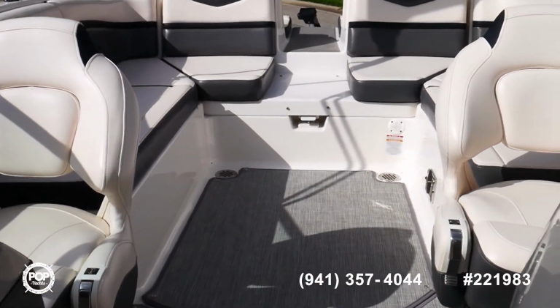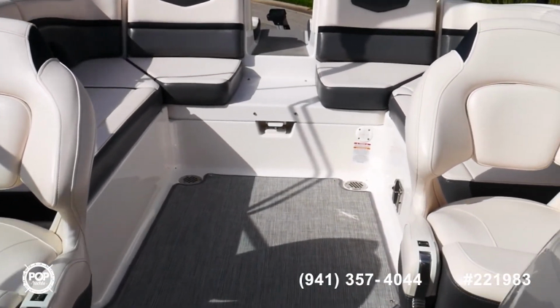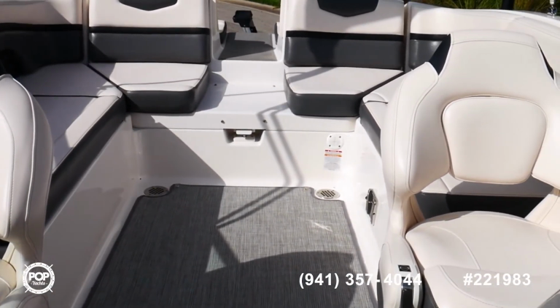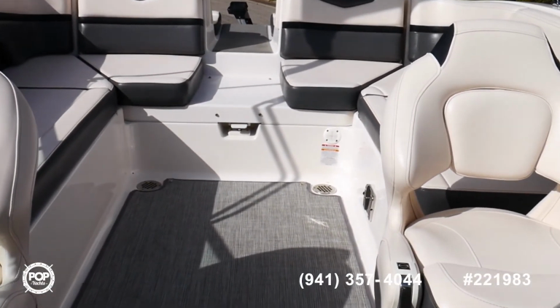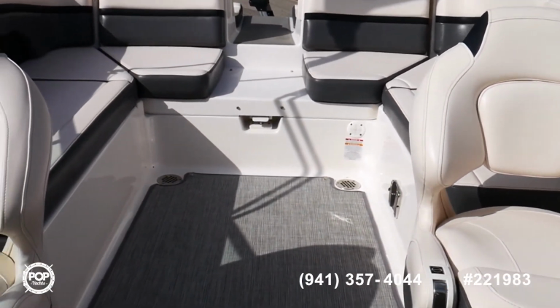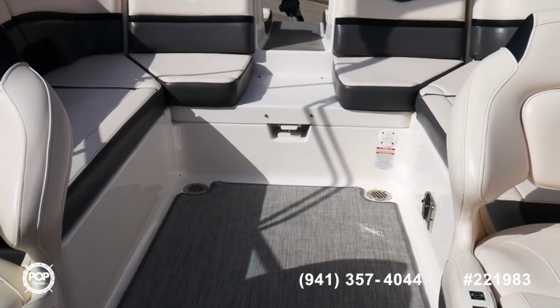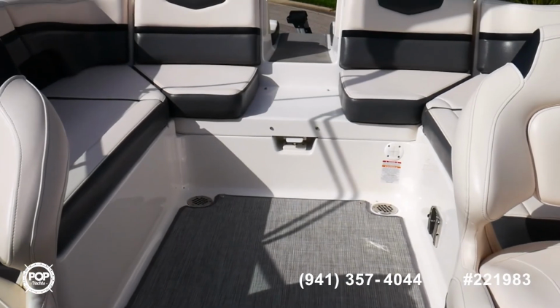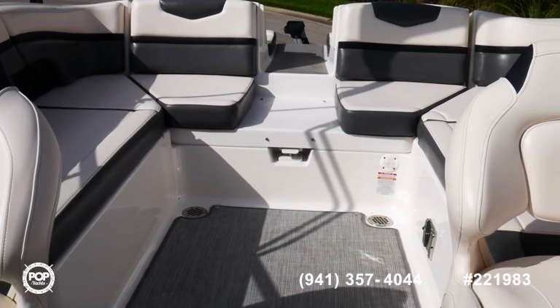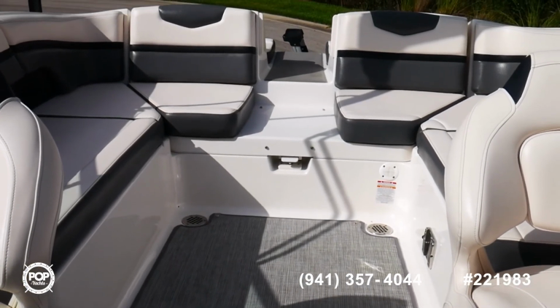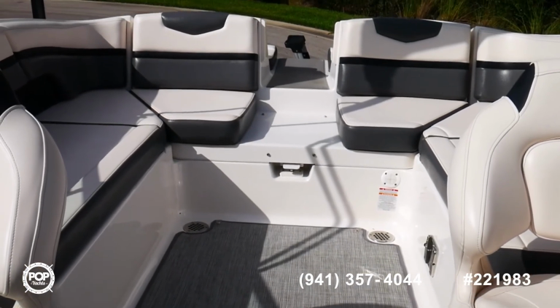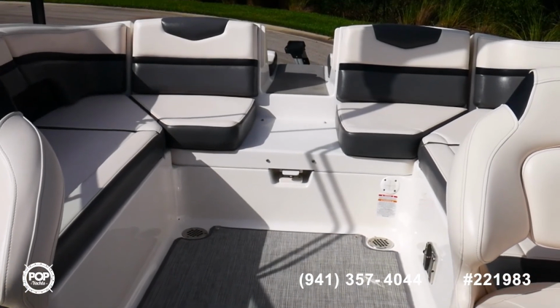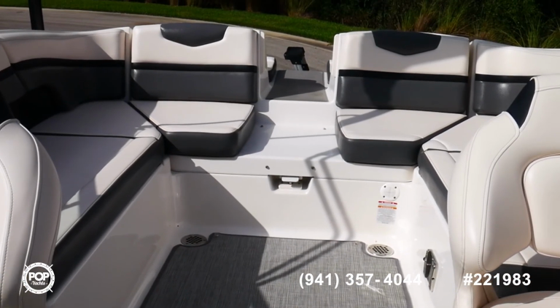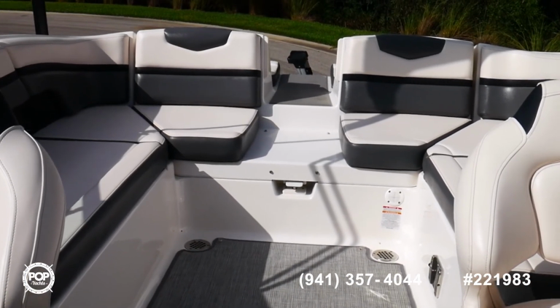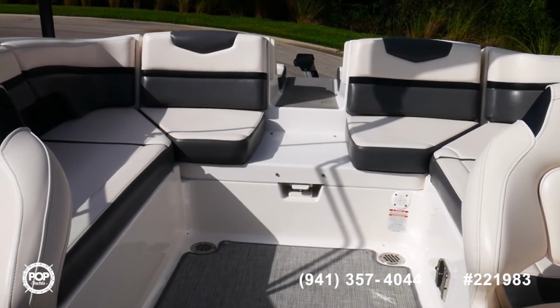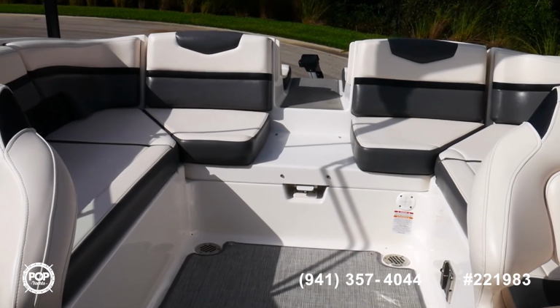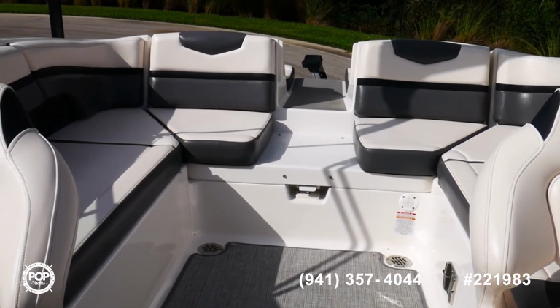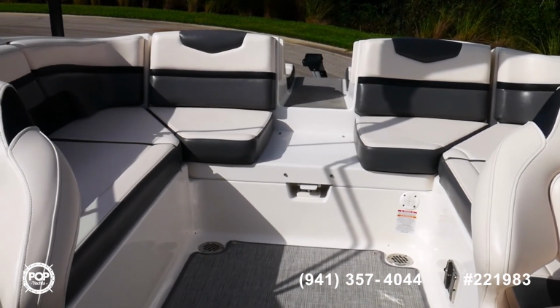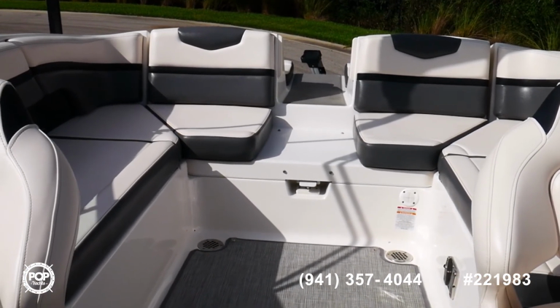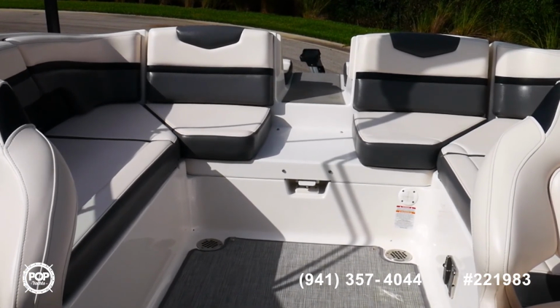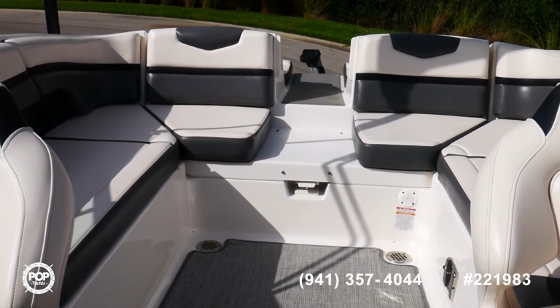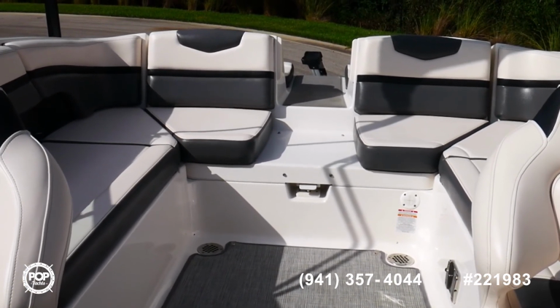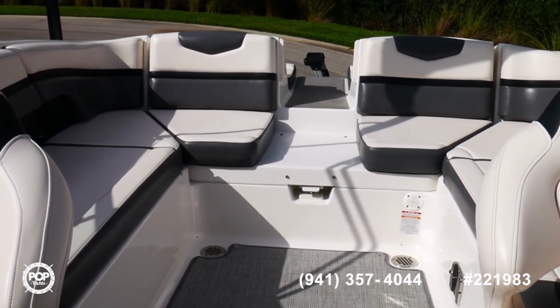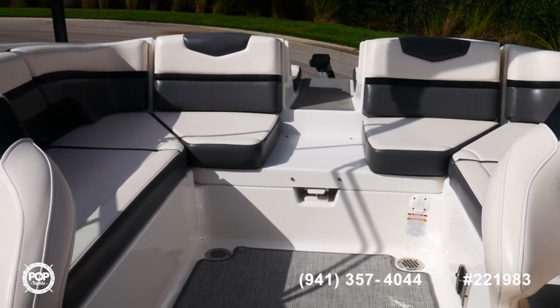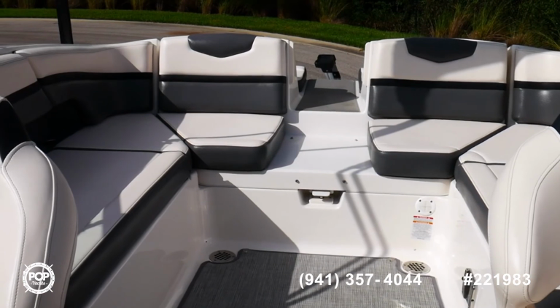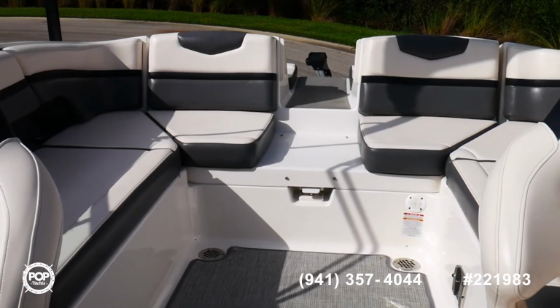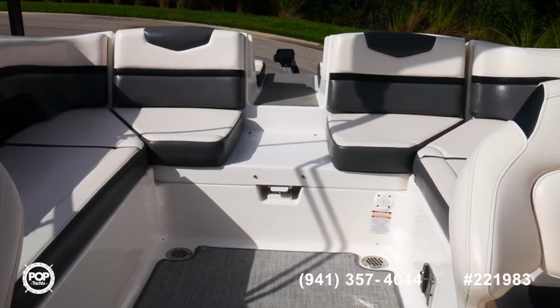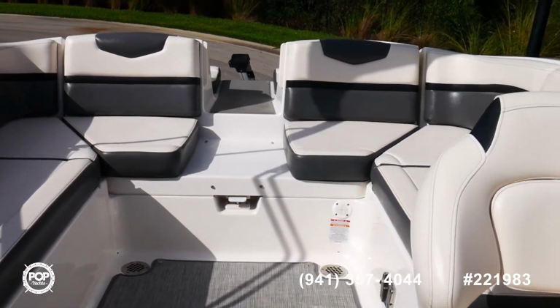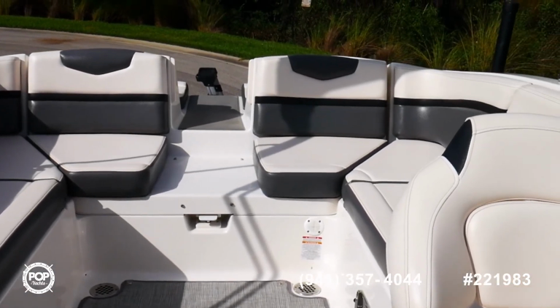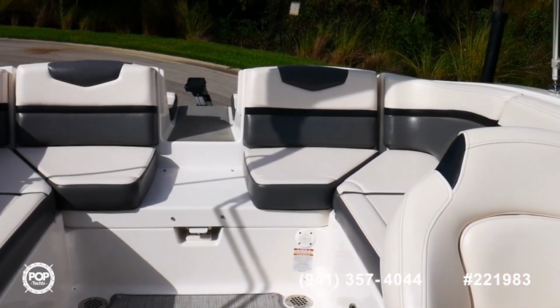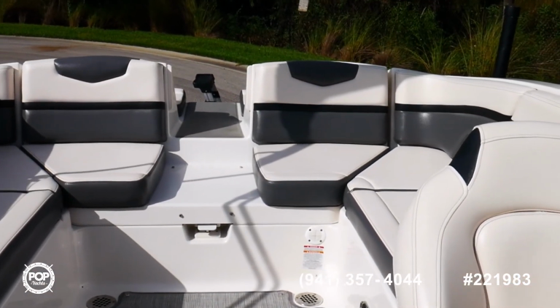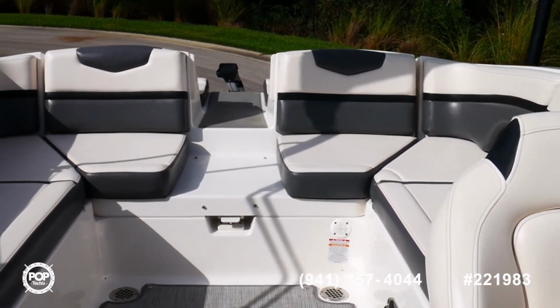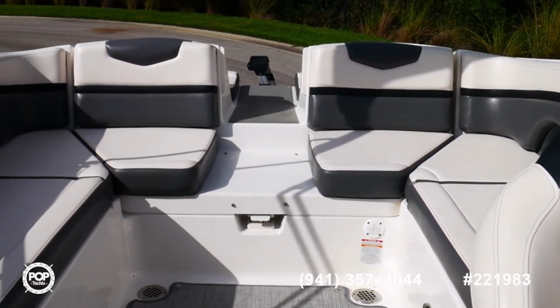It's here in Naples, Florida. Pop Yachts stock number 221-983 and you can see it at popyachts.com.